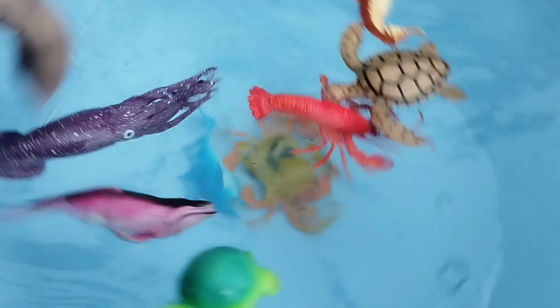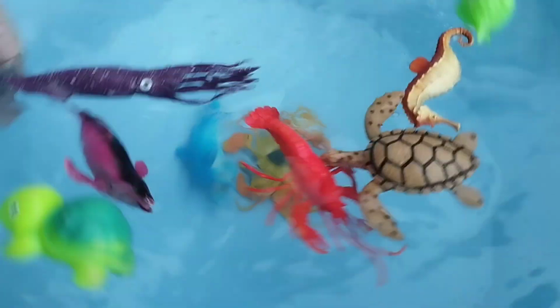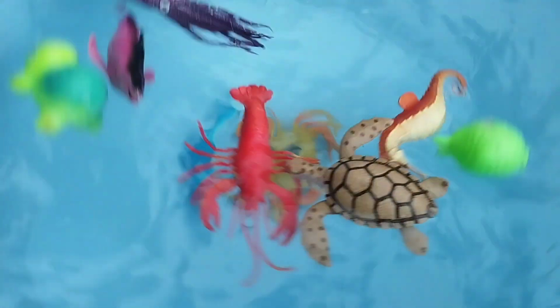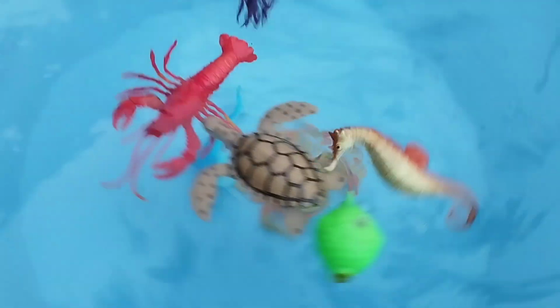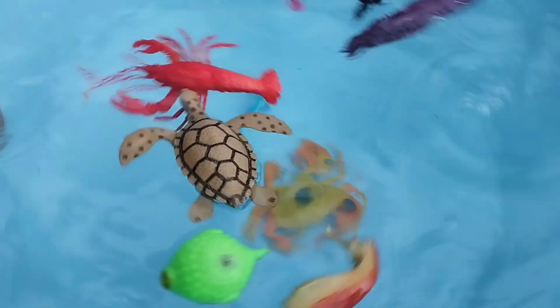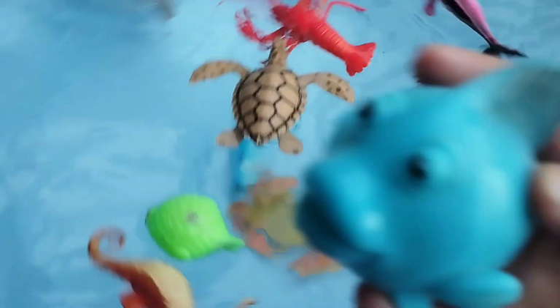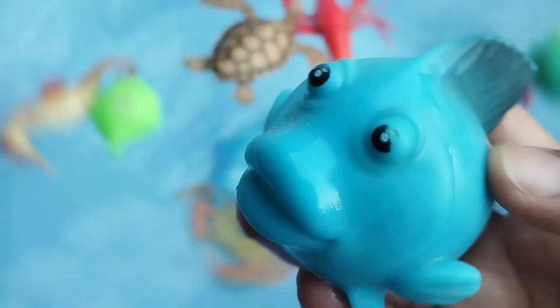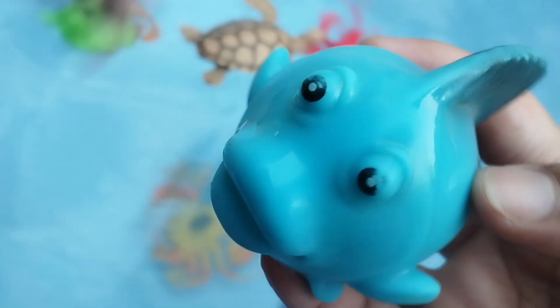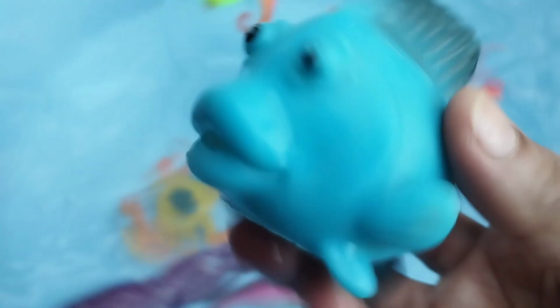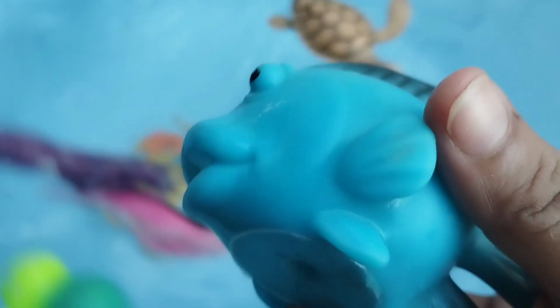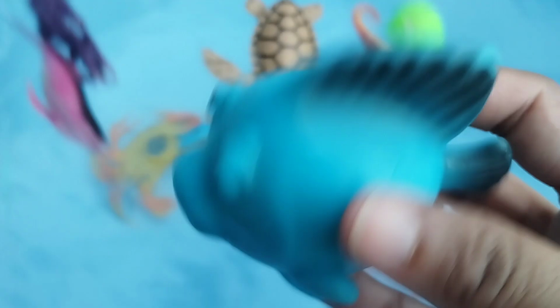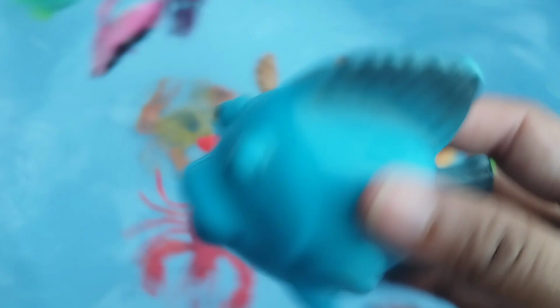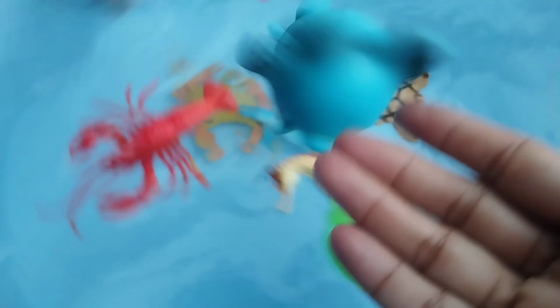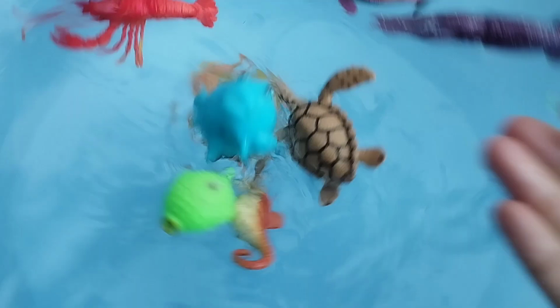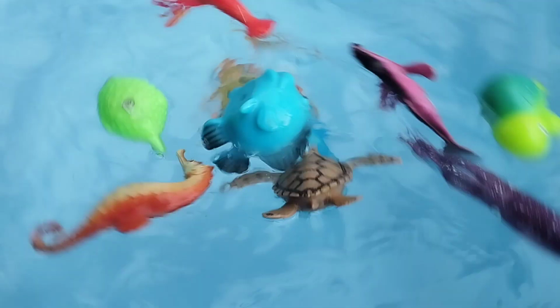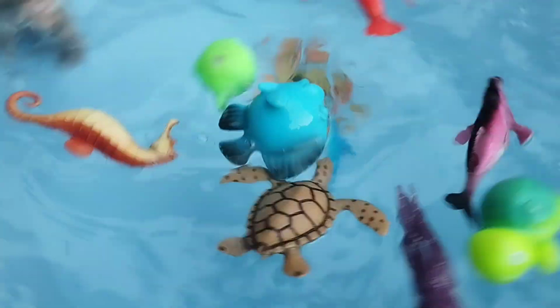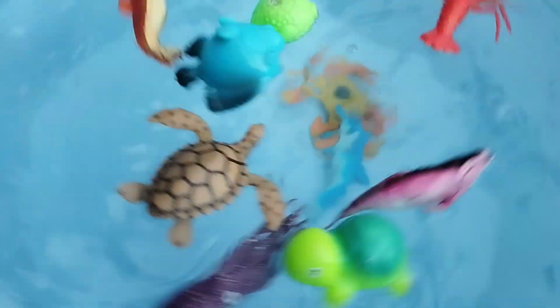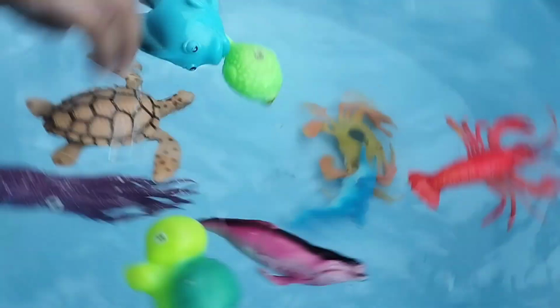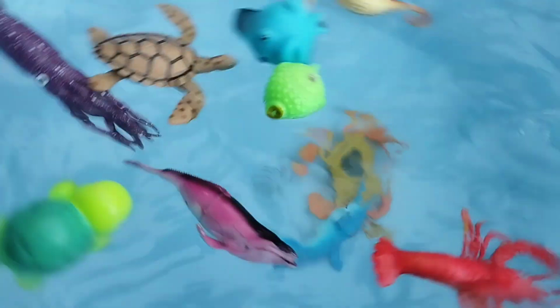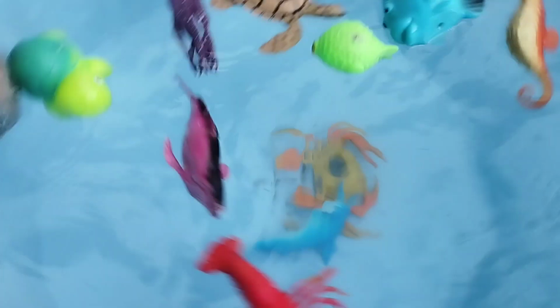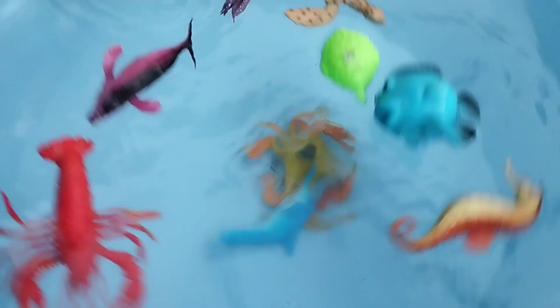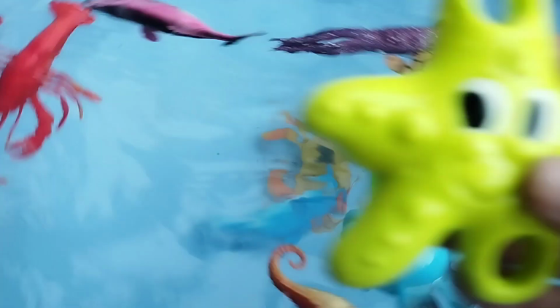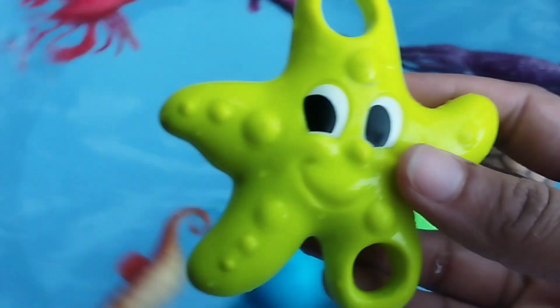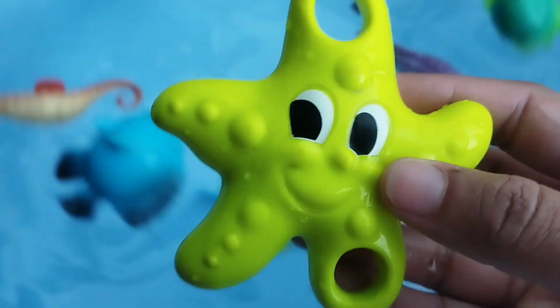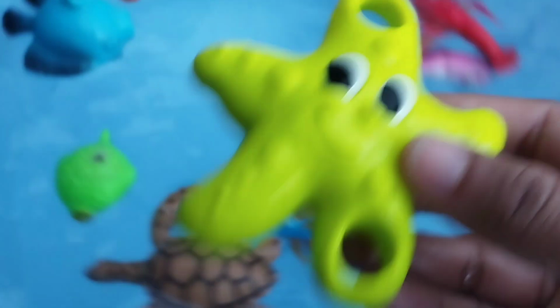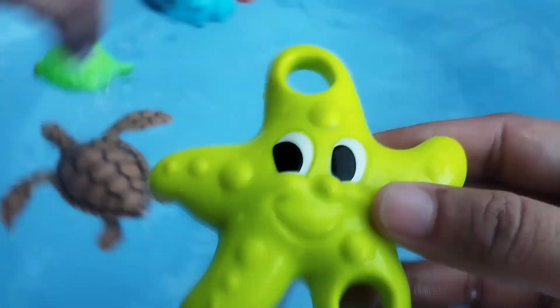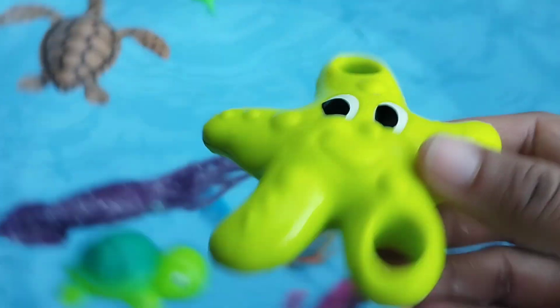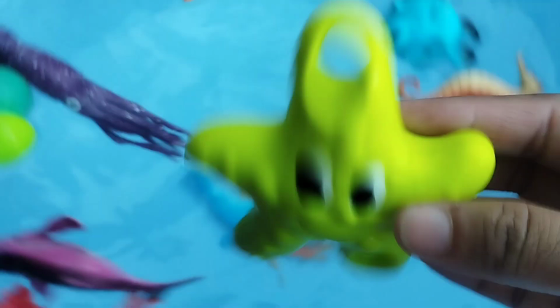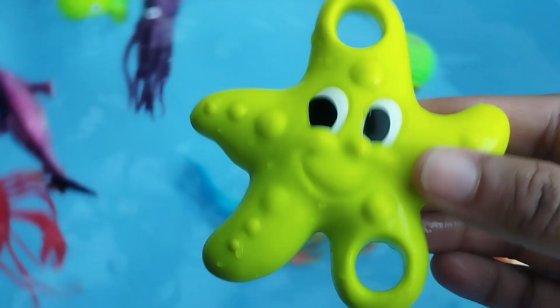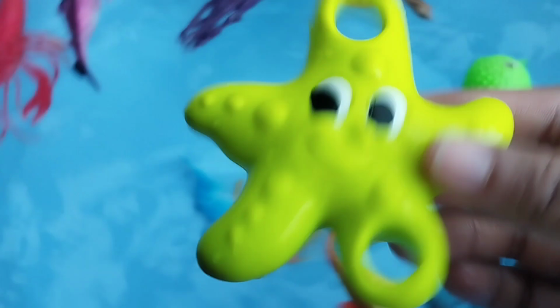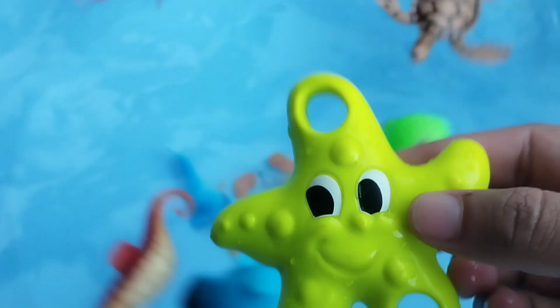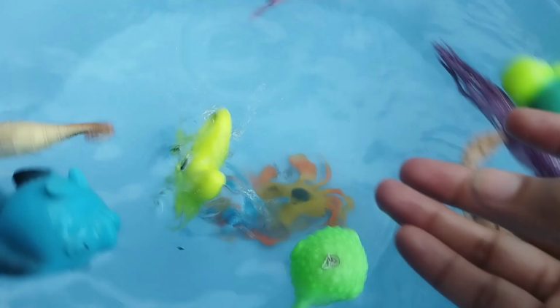This is a squid. The next one is a blue tang. This is a blue tang. The next one is a starfish.